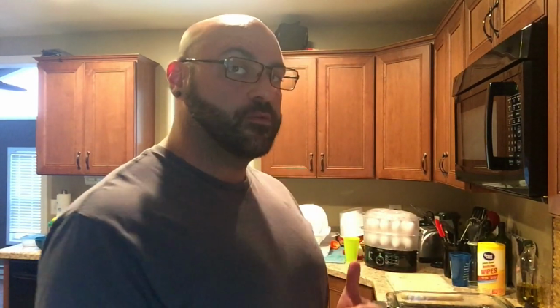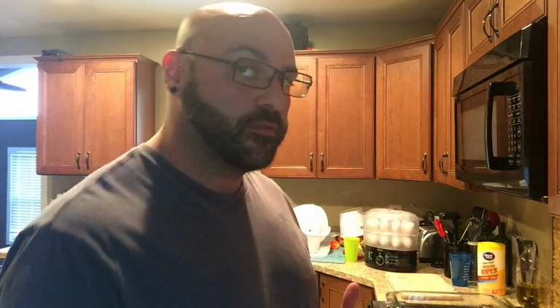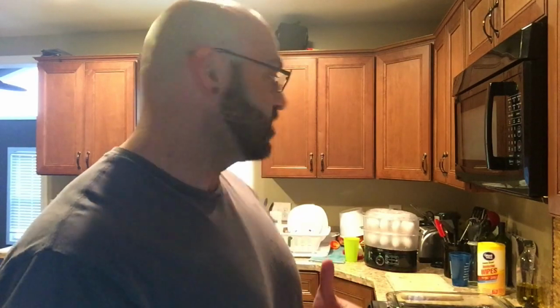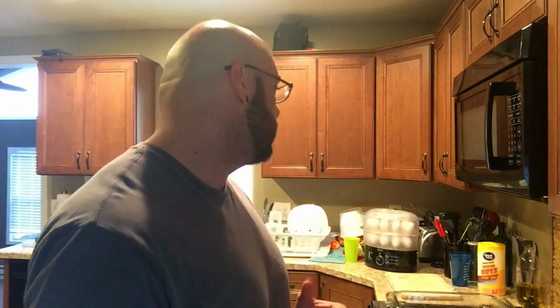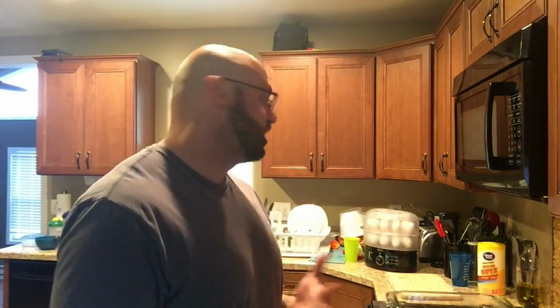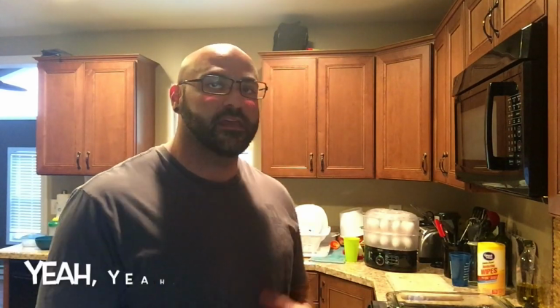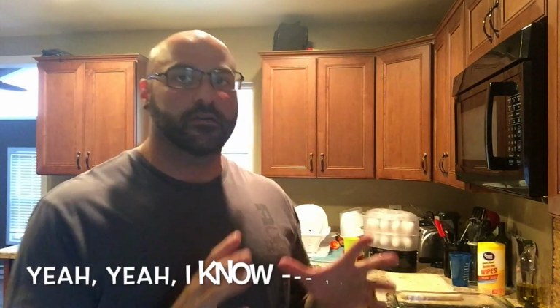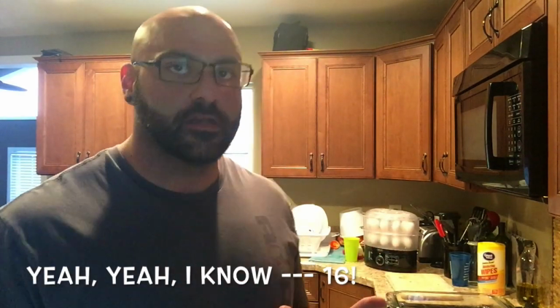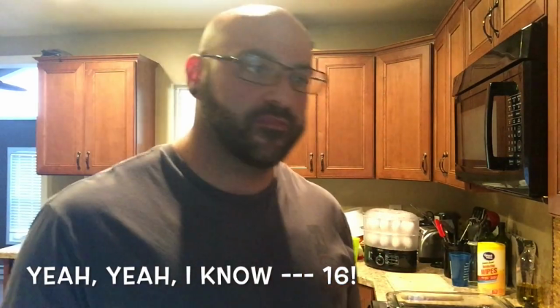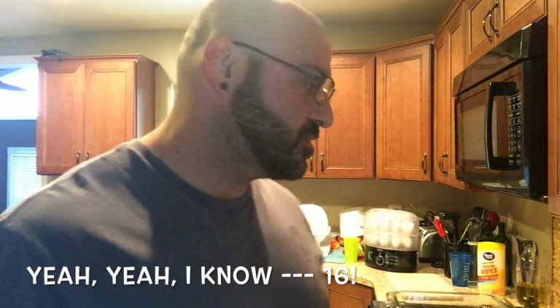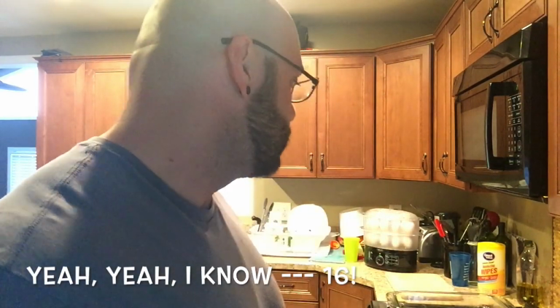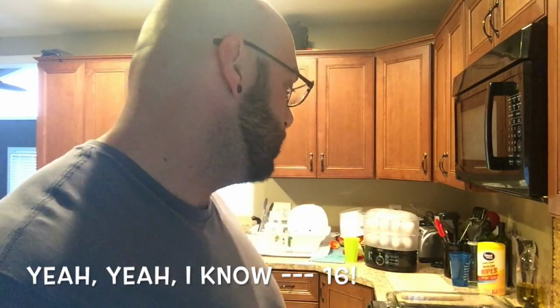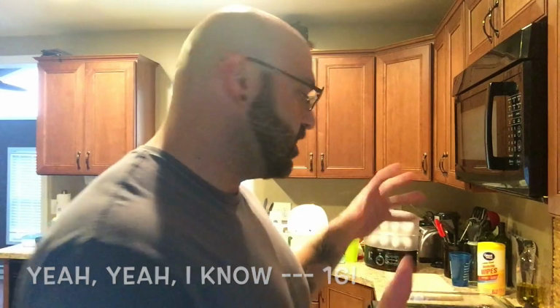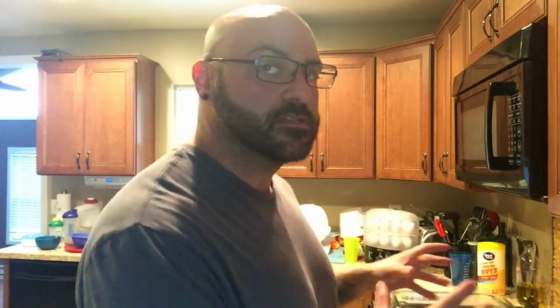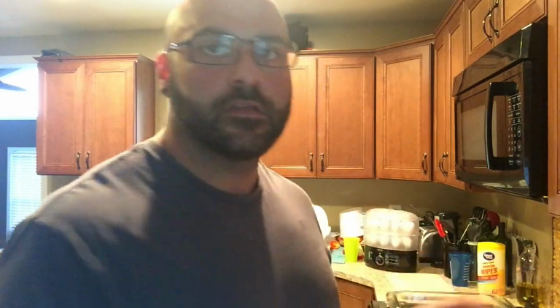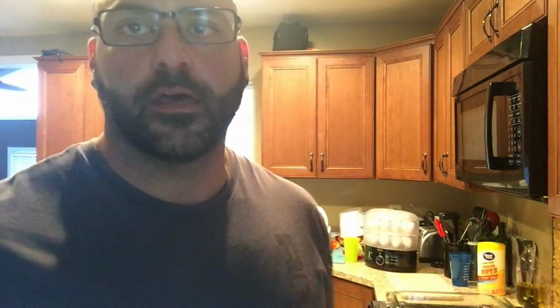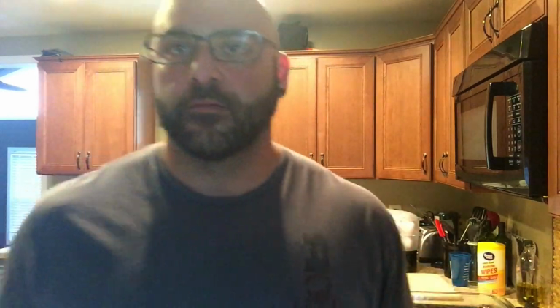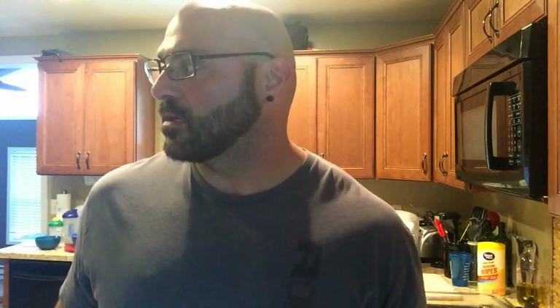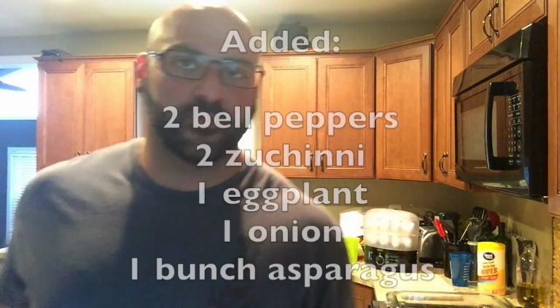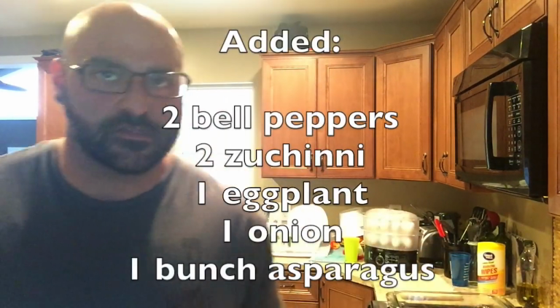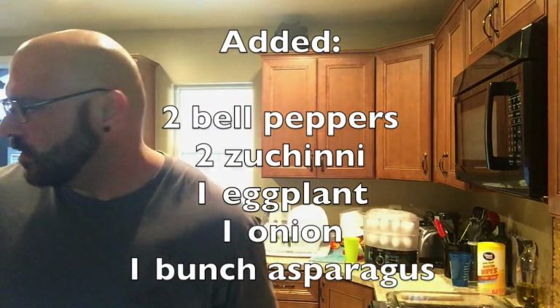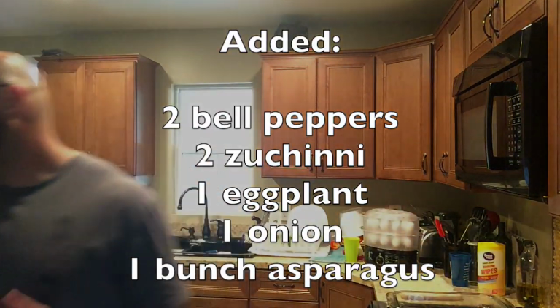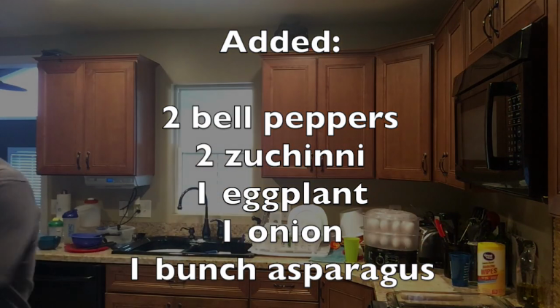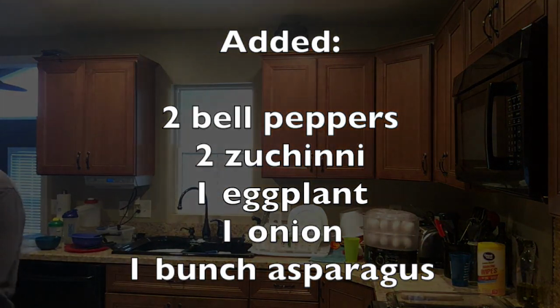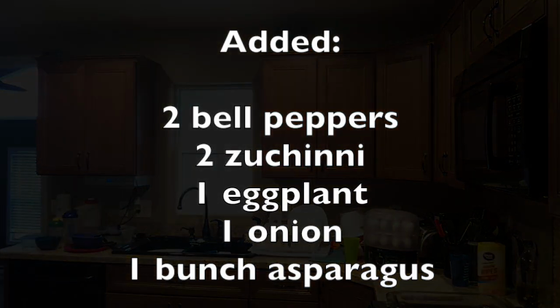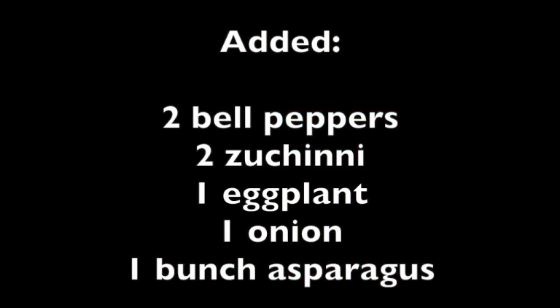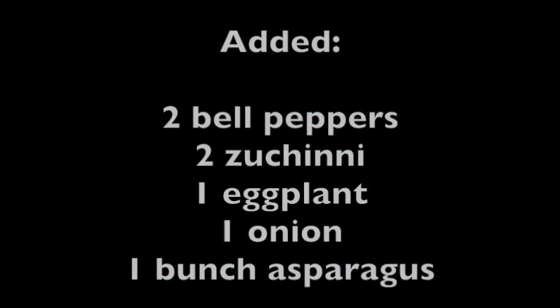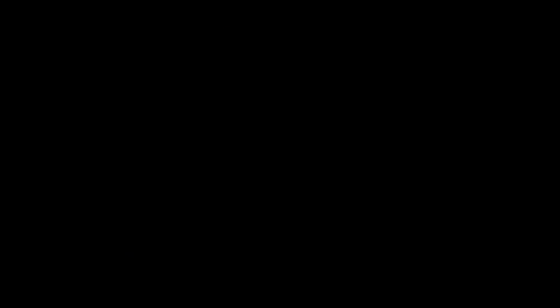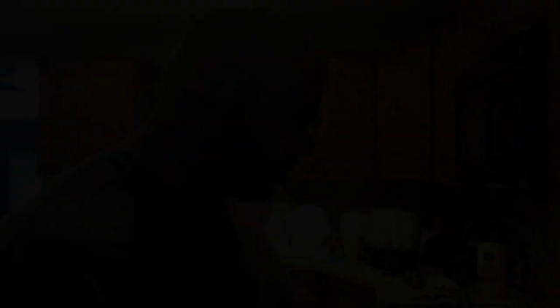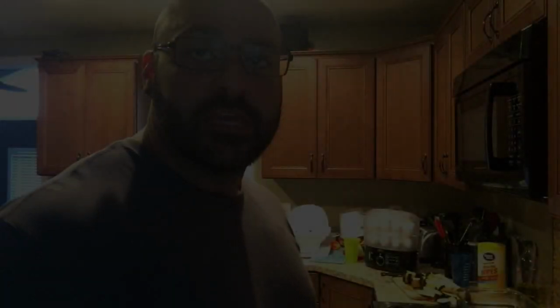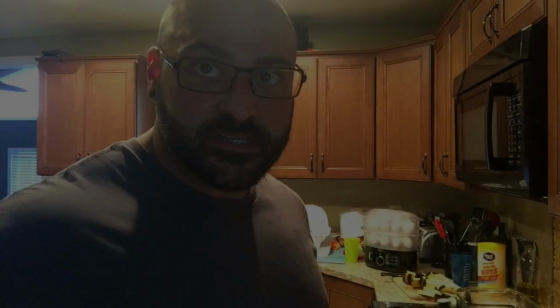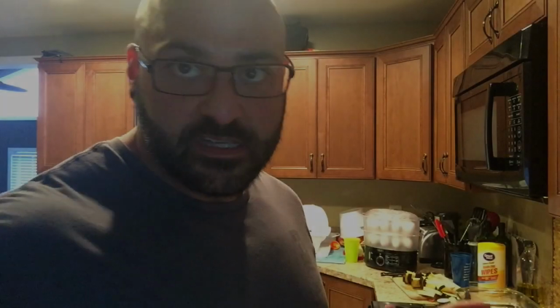So that's three pounds of chicken, about three pounds of cod, and 18 eggs — all going to be done in about 15 minutes. While the chicken is going, I'm just going to cut up some veggies real quick. Easy, guys, easy.